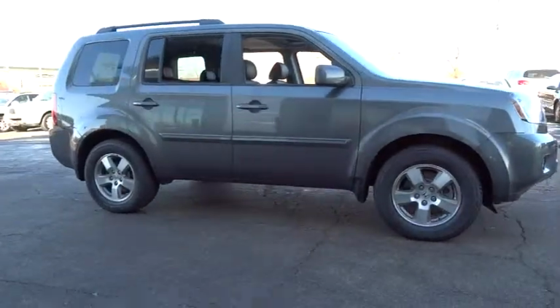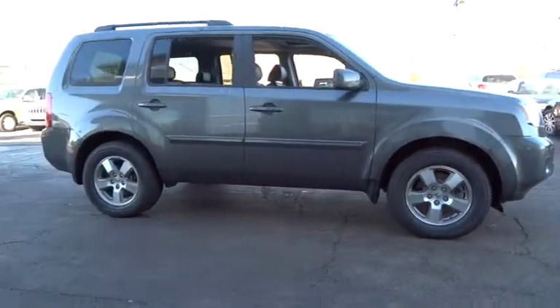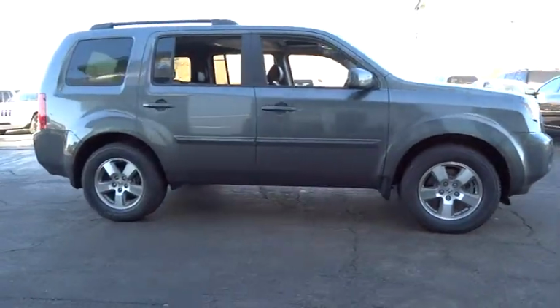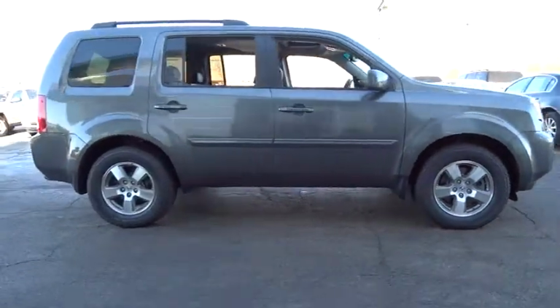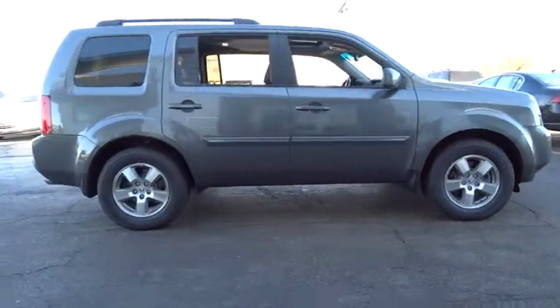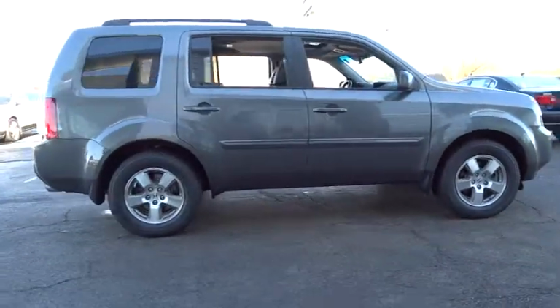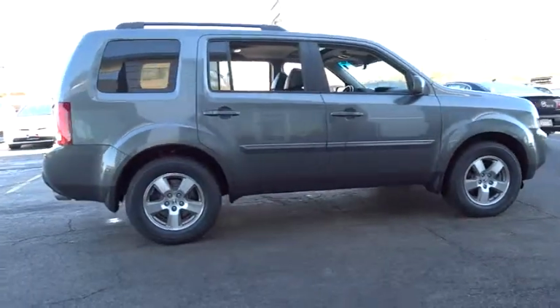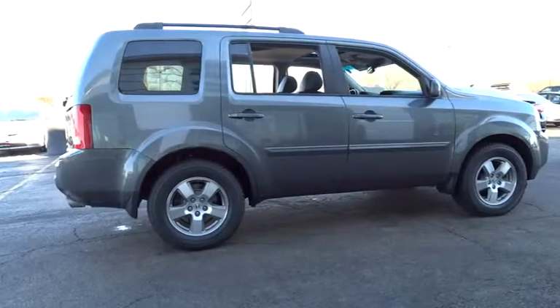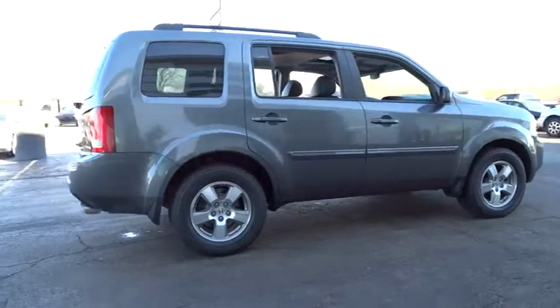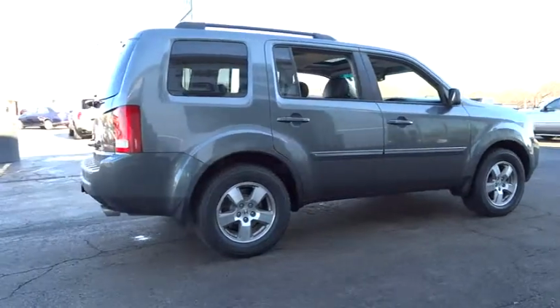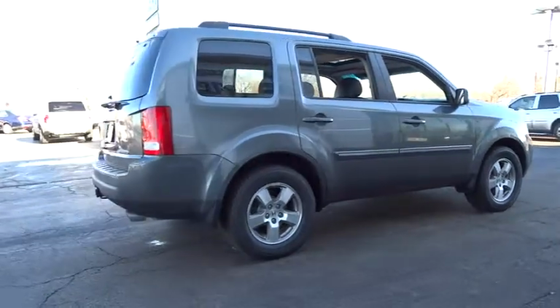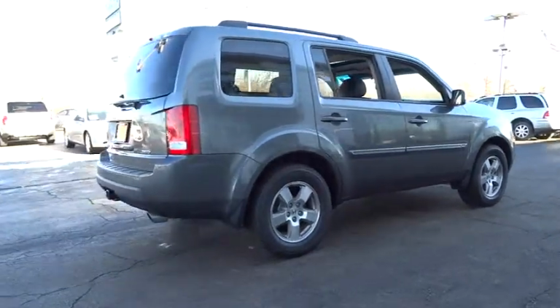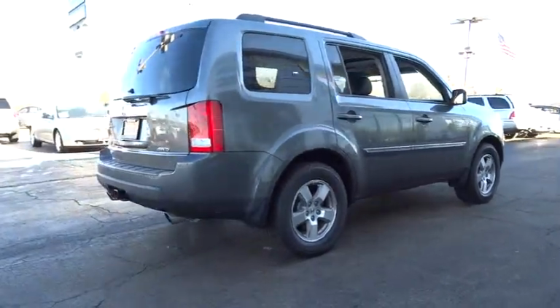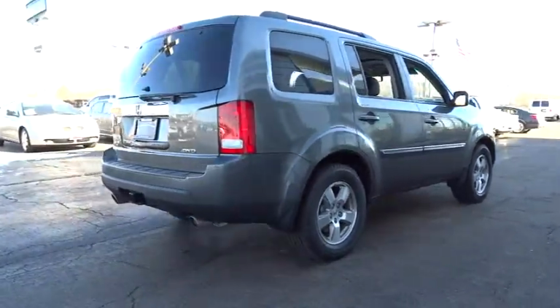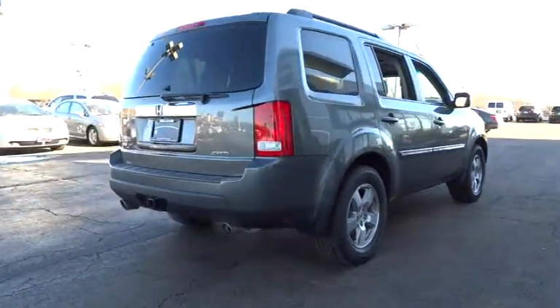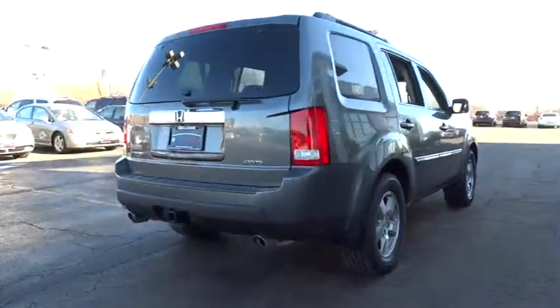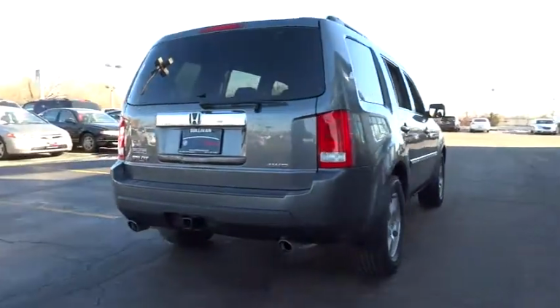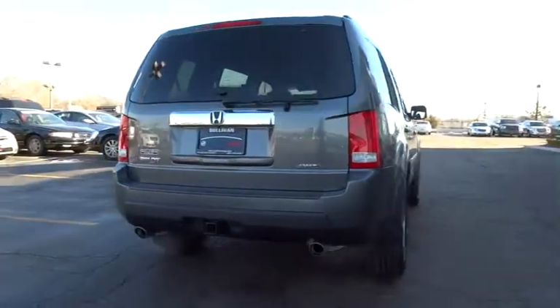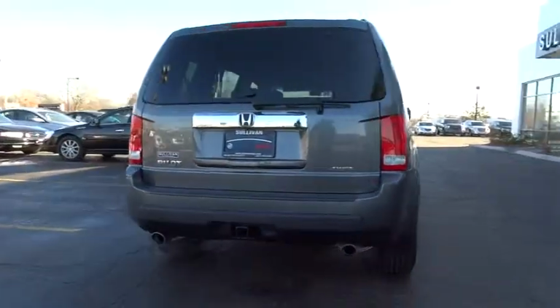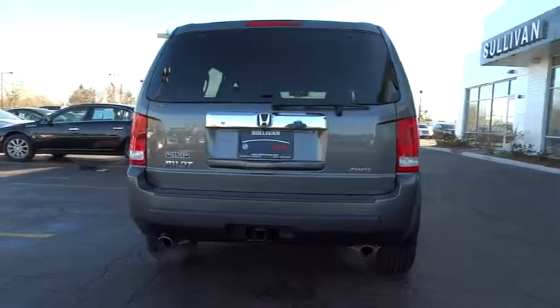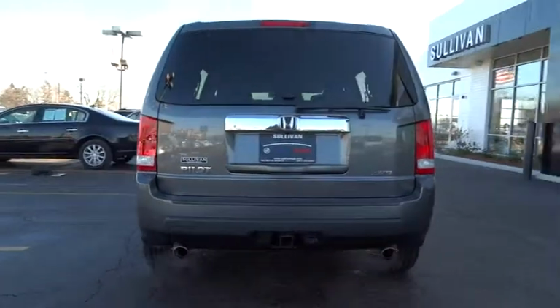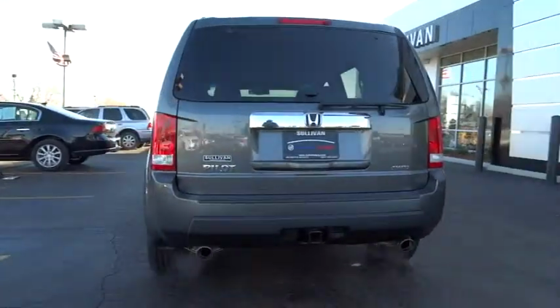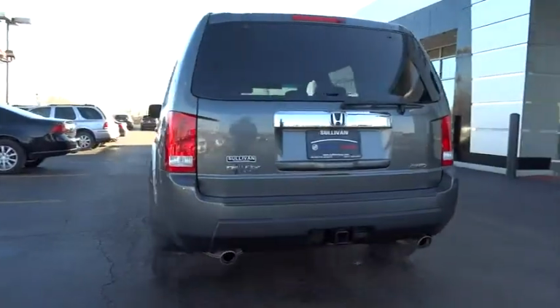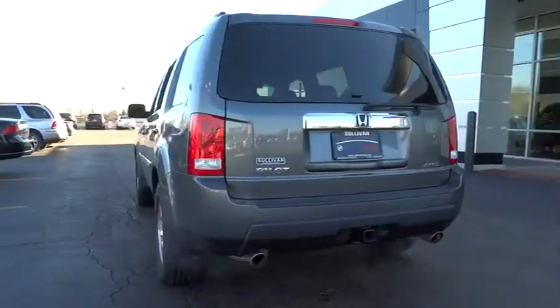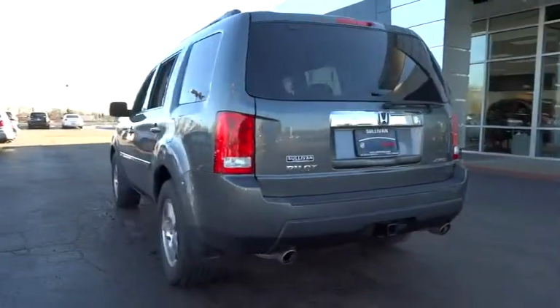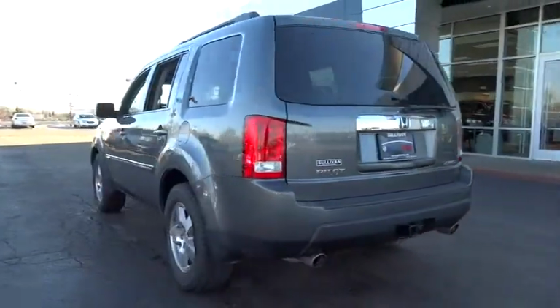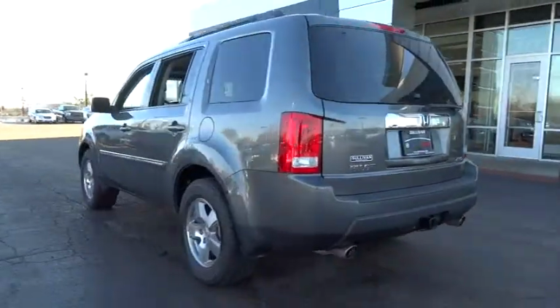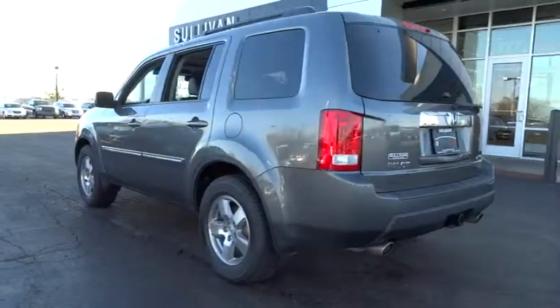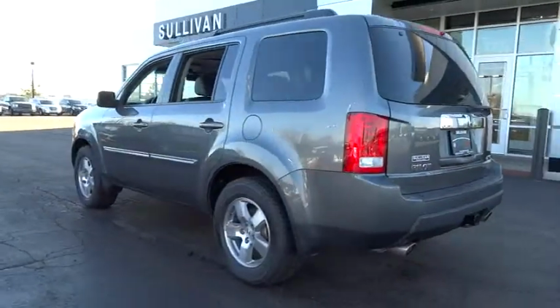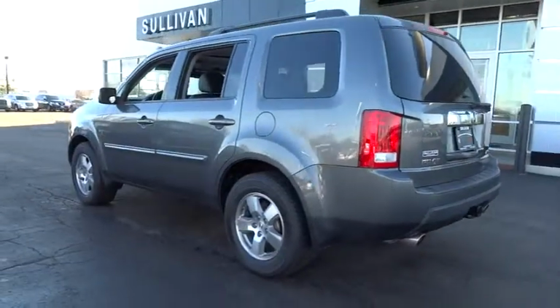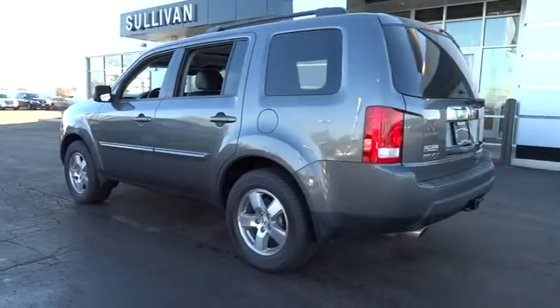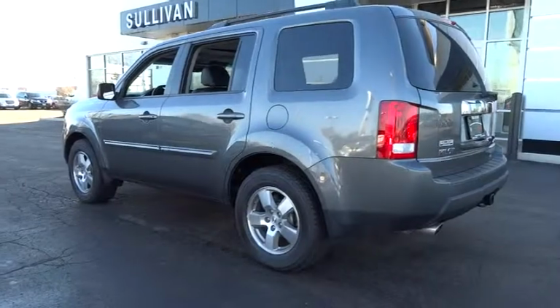This vehicle has less than 50,000 miles. Here are some of this vehicle's great options: heated seats, all-wheel drive, power passenger seat, traction control, dual airbags, power steering, alloy wheels, air conditioning.